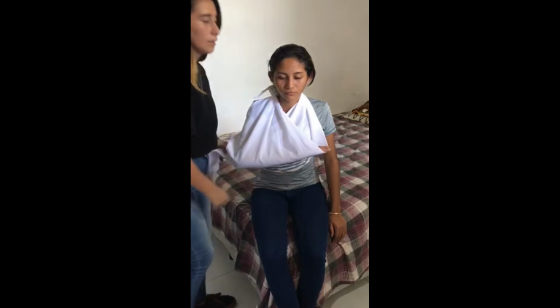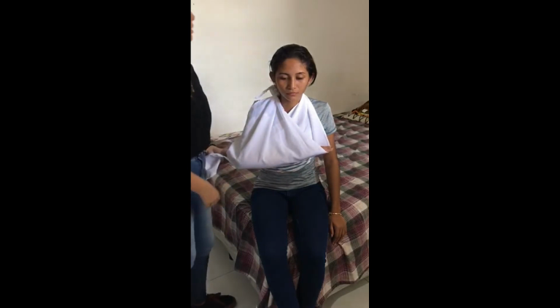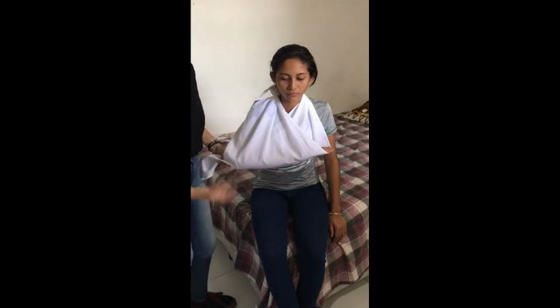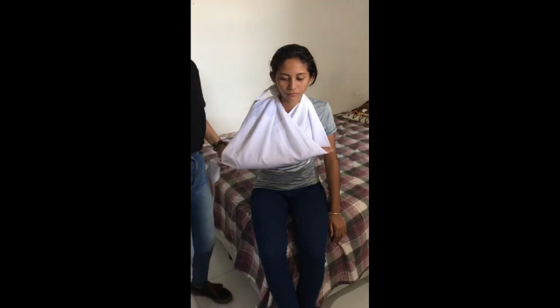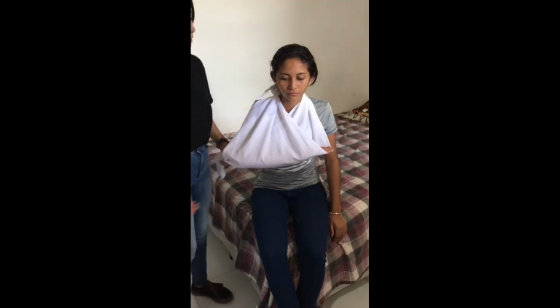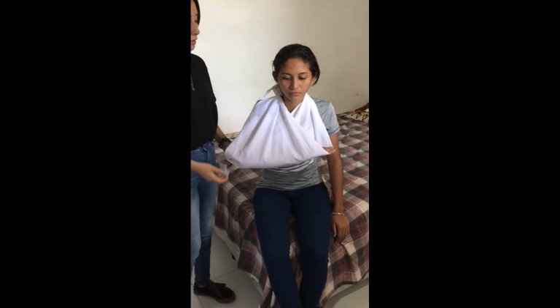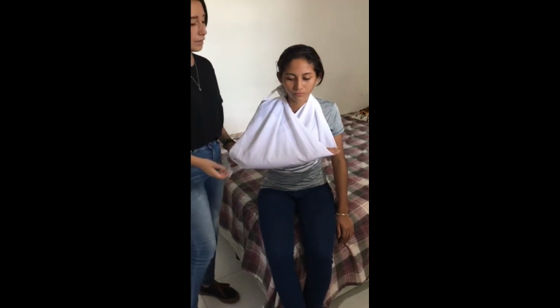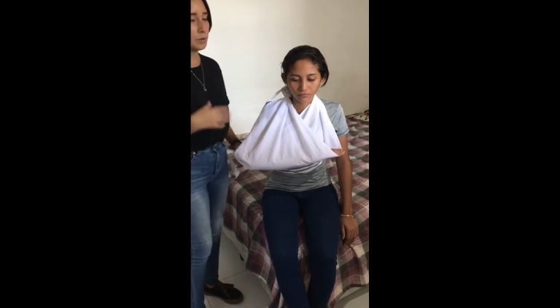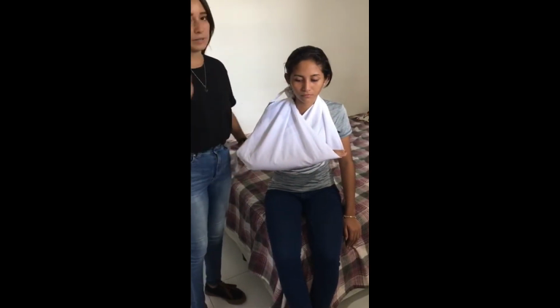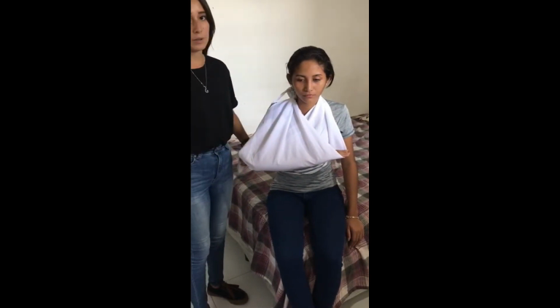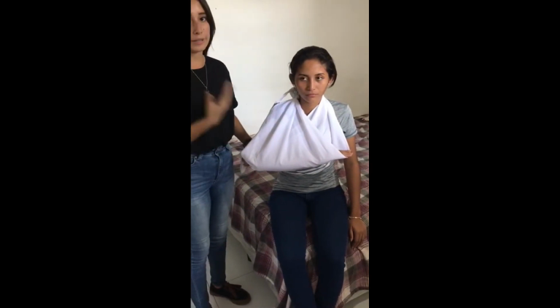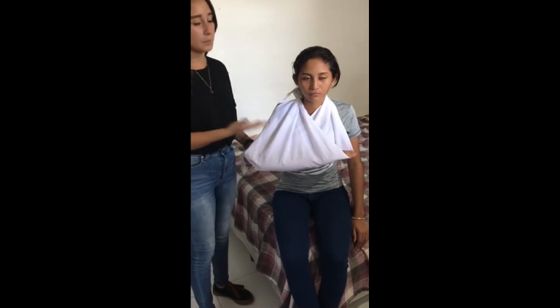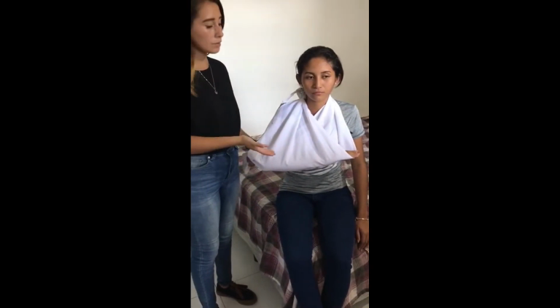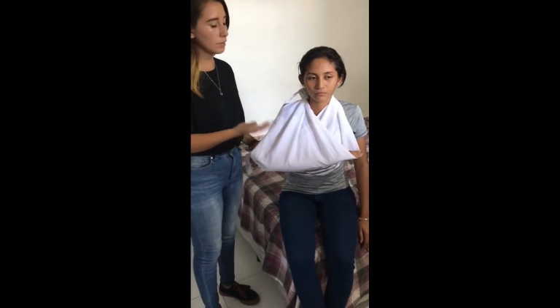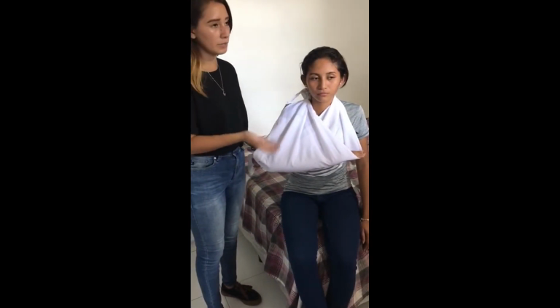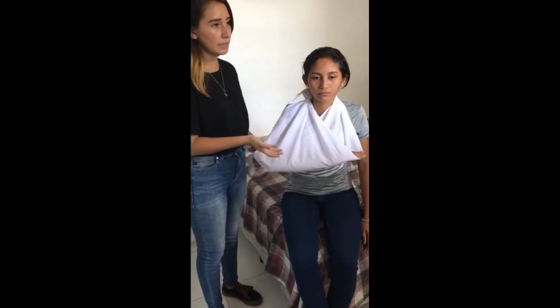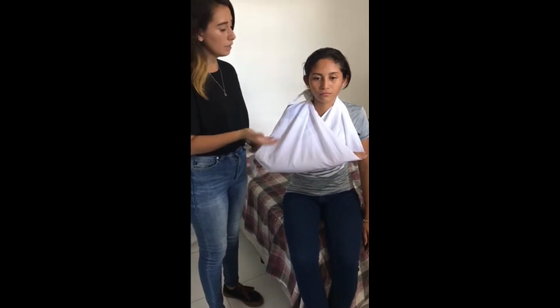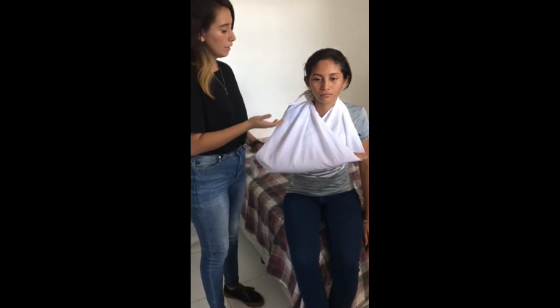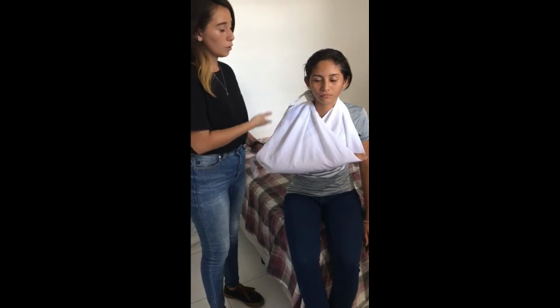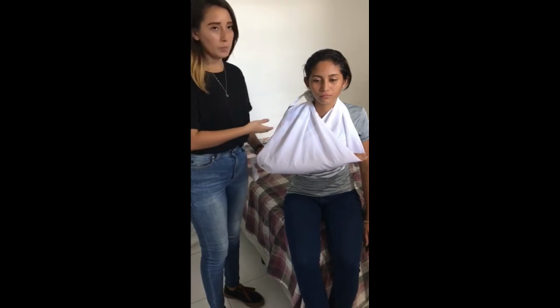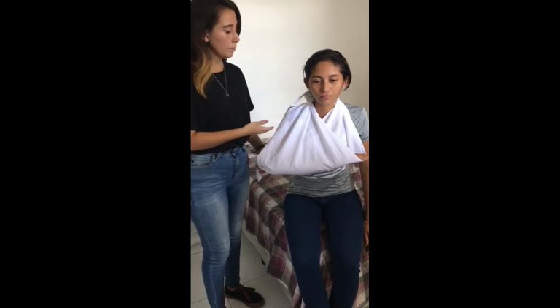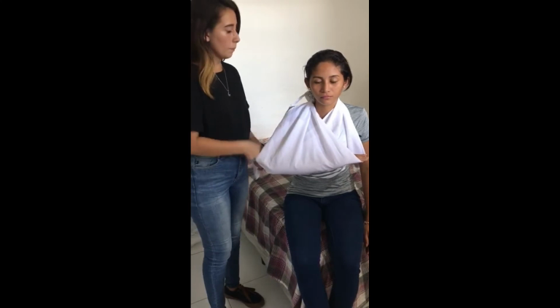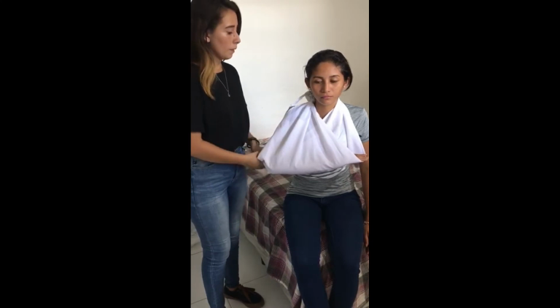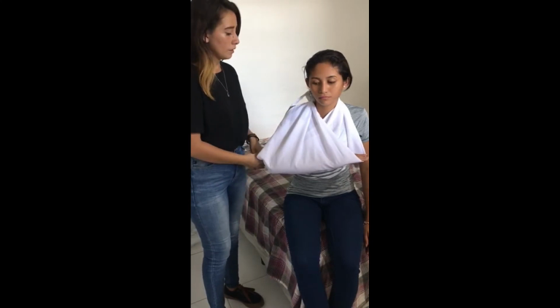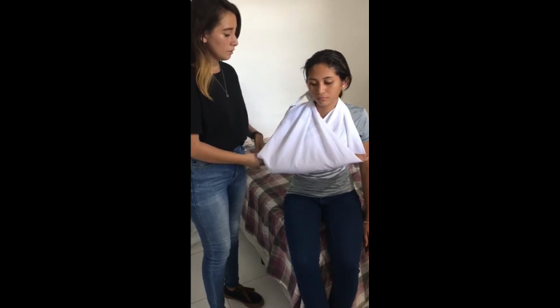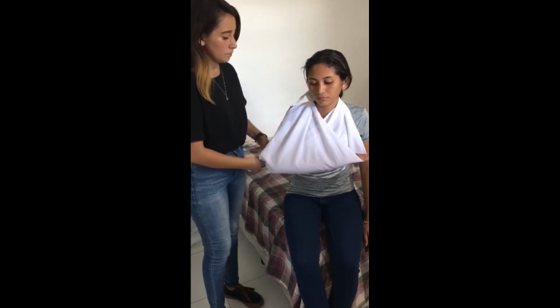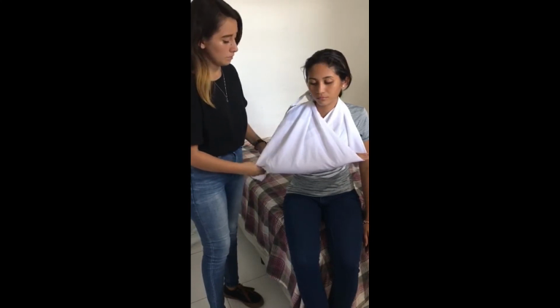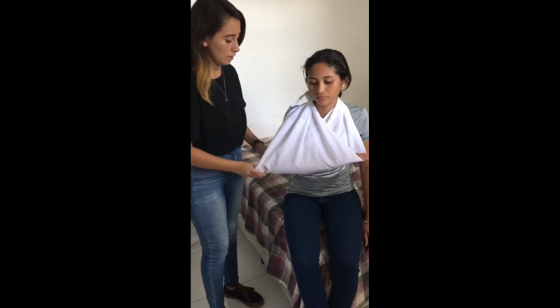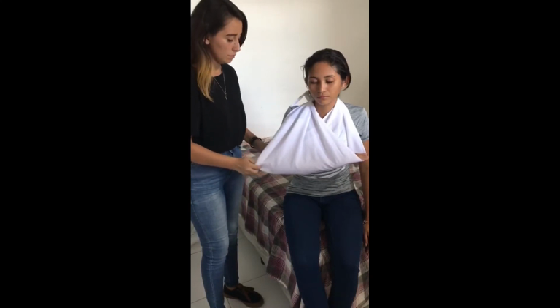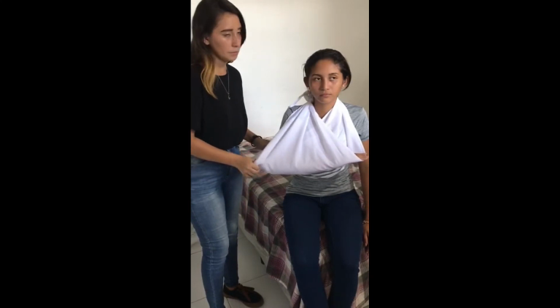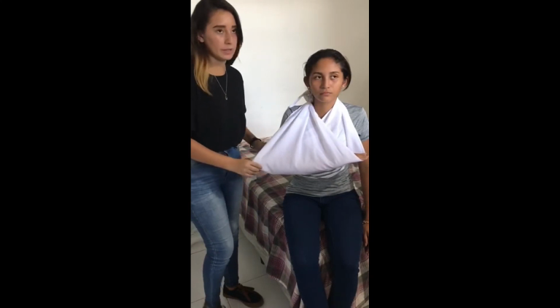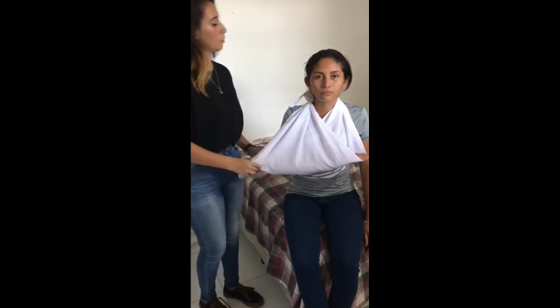Lo que hace el cabestrillo es que inmoviliza lo que es el brazo, la muñeca, el hombro y también puede ser el codo.